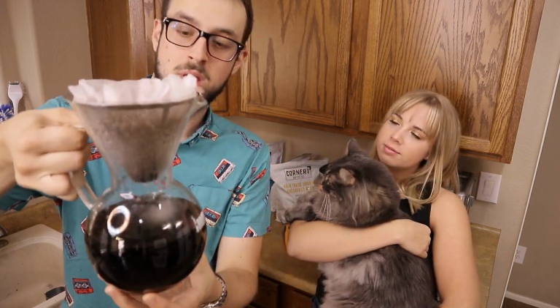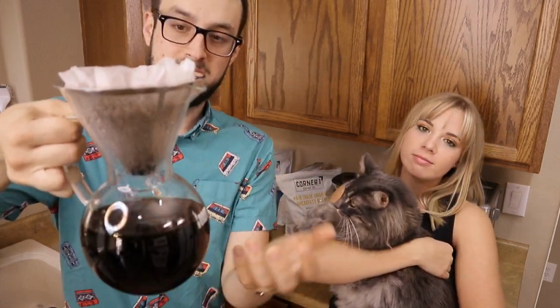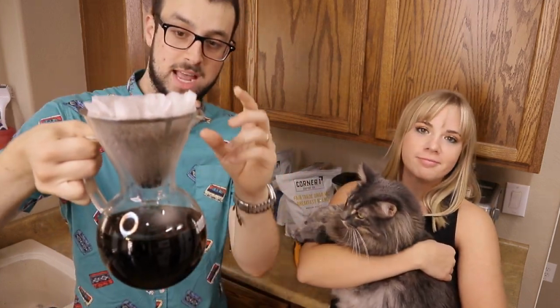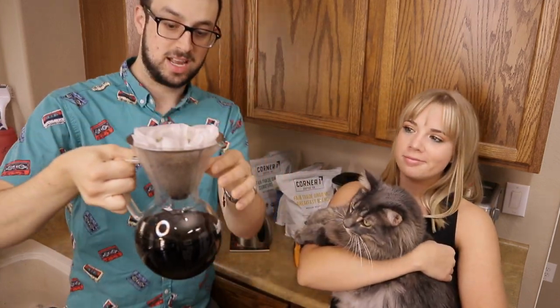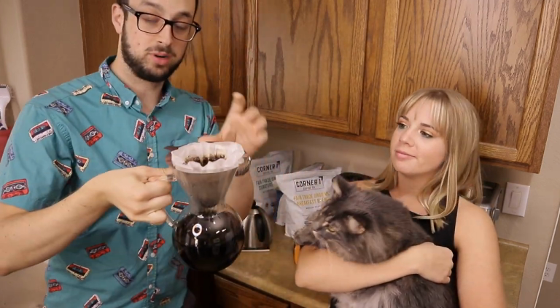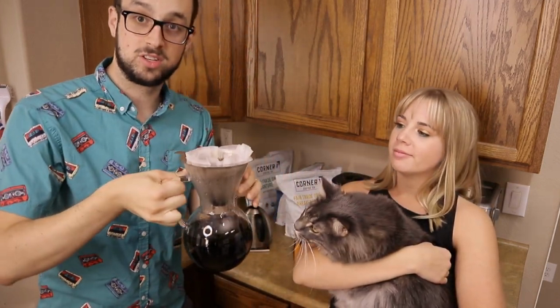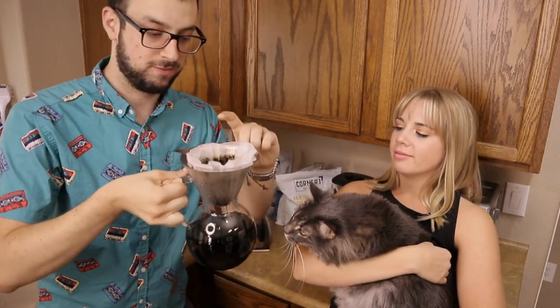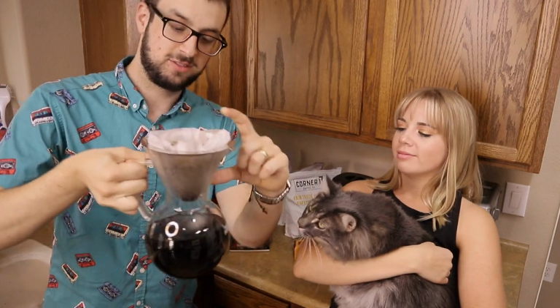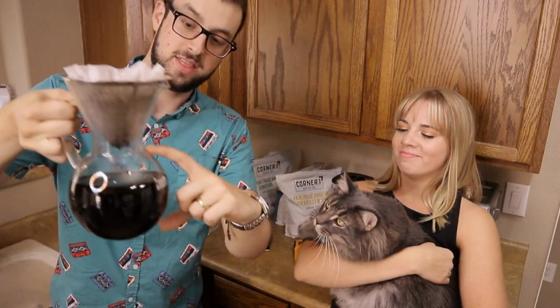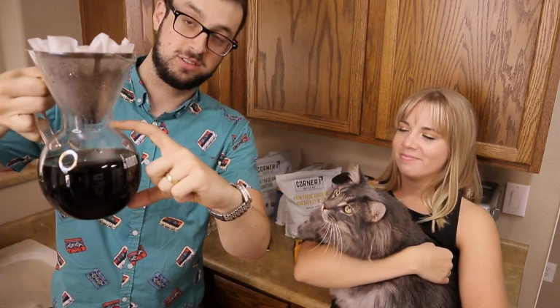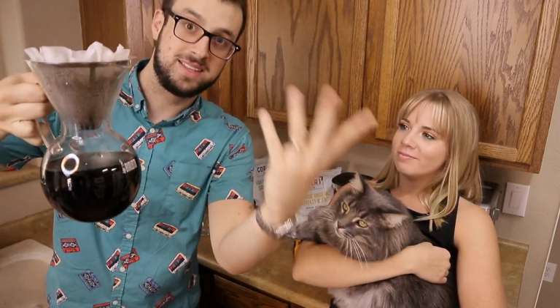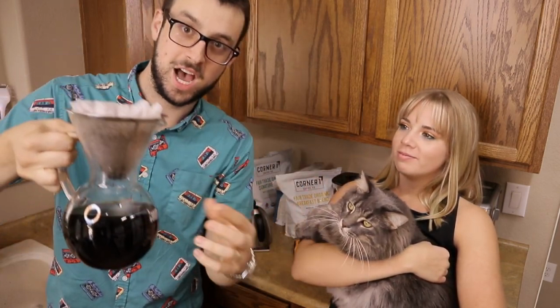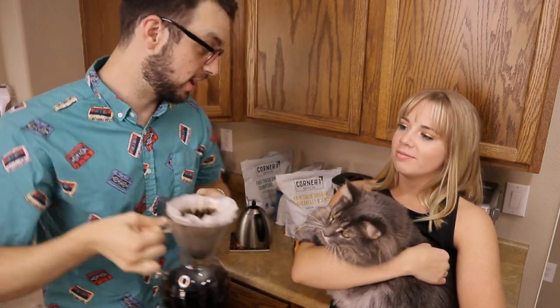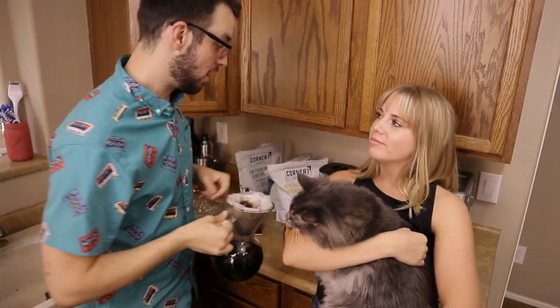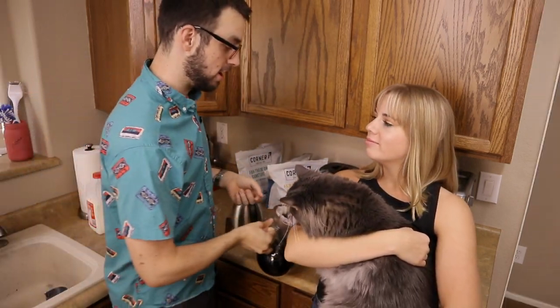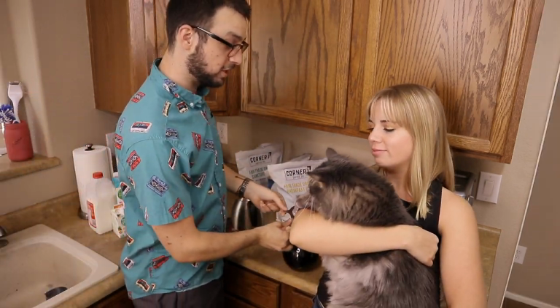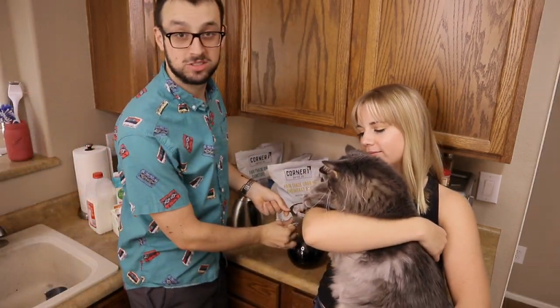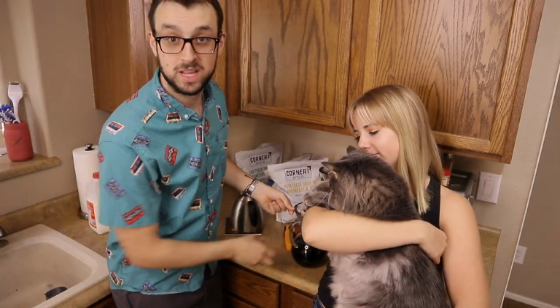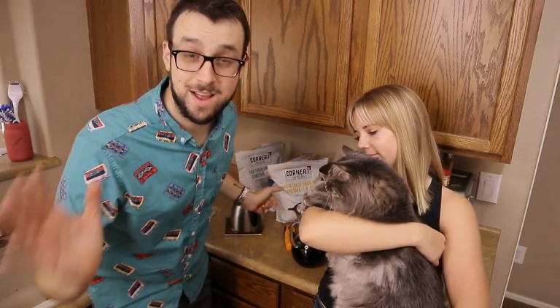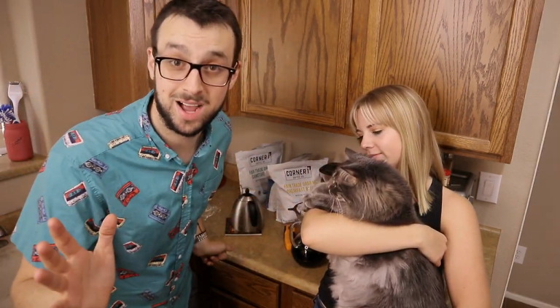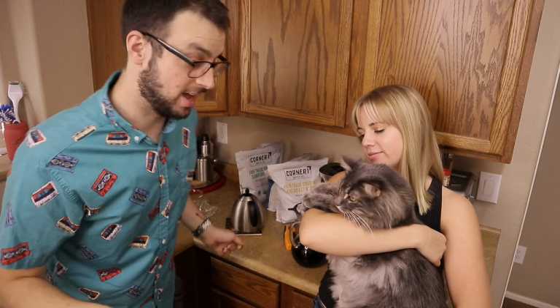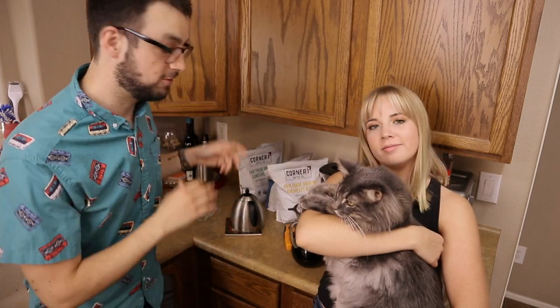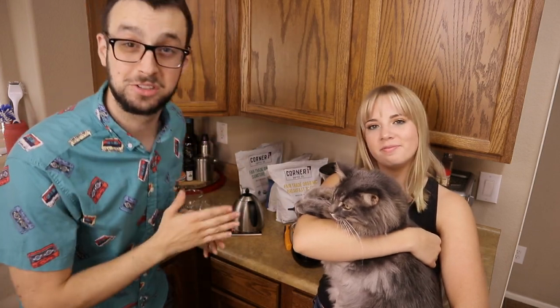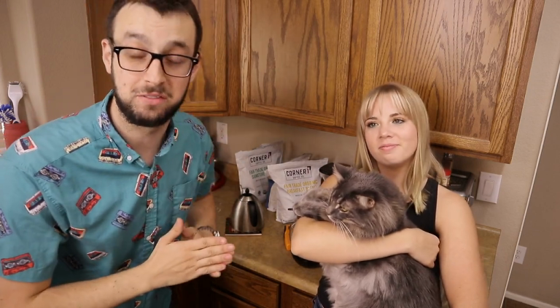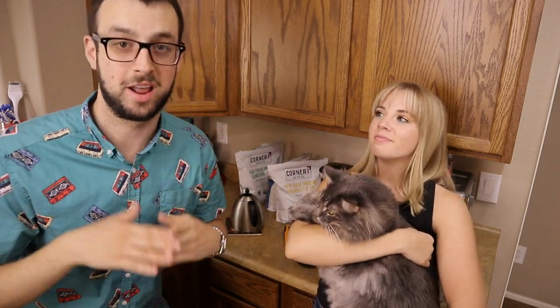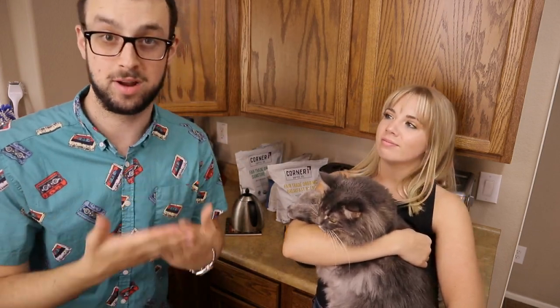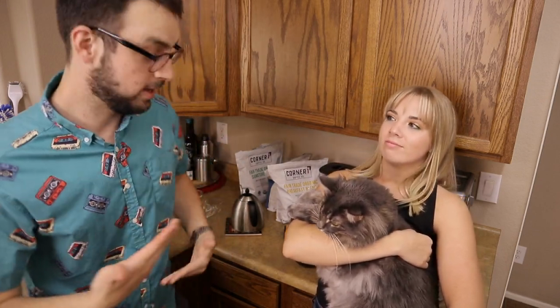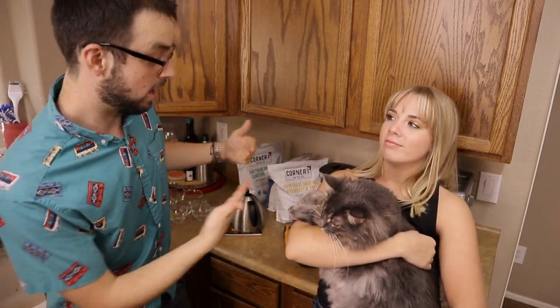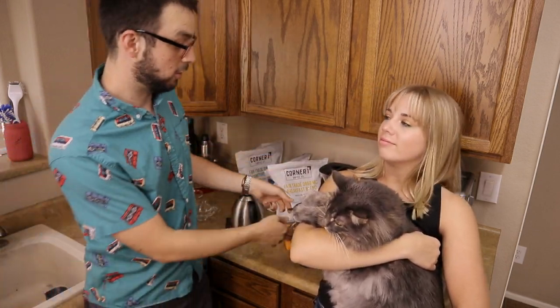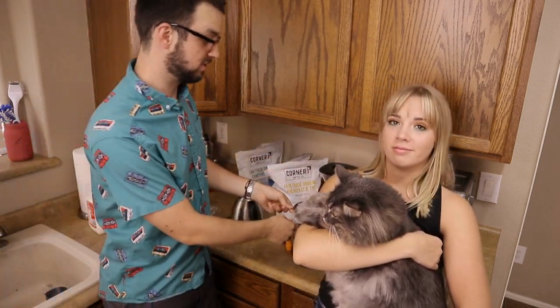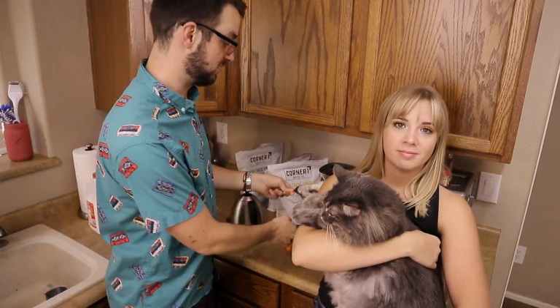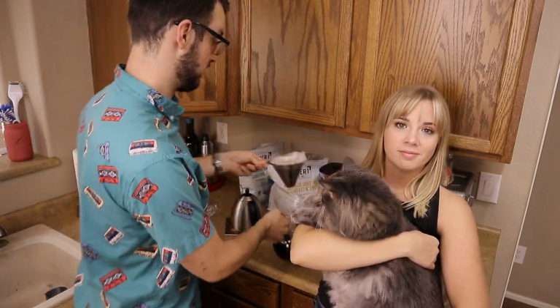This setup is pretty intuitive — if this is full then this is full, that's kind of how I know it. It doesn't have to be rocket science. If you have good coffee you're going to have a great result anyway.